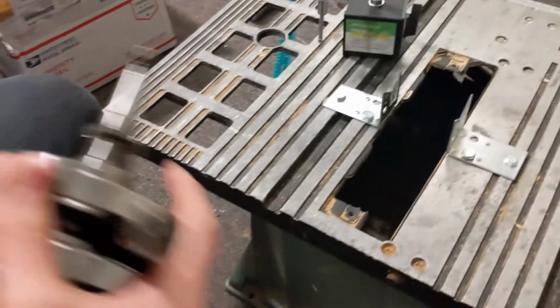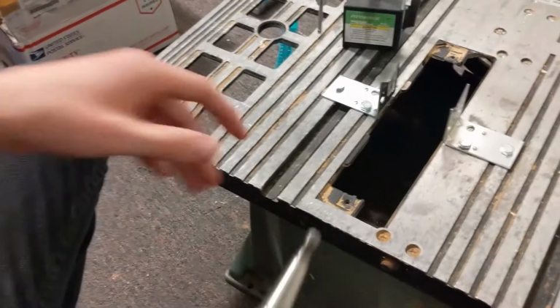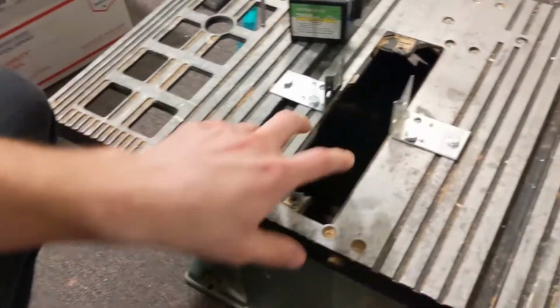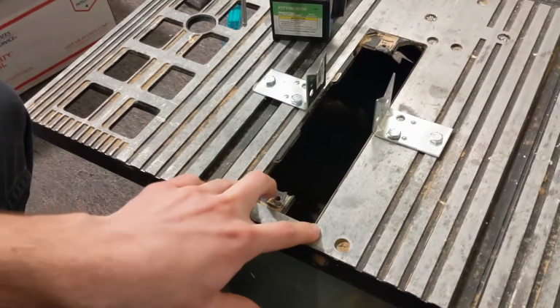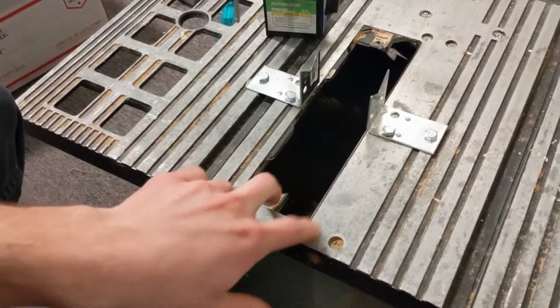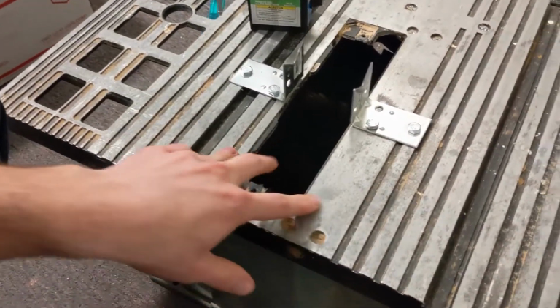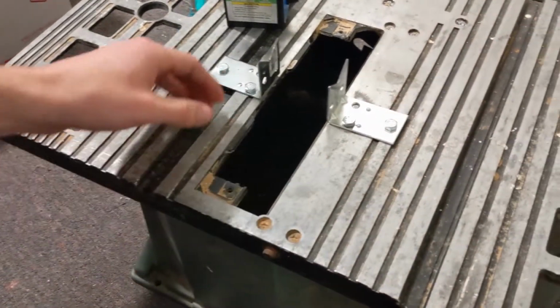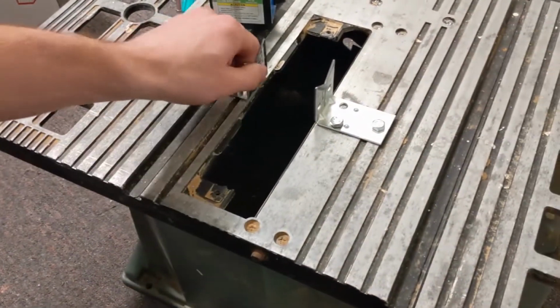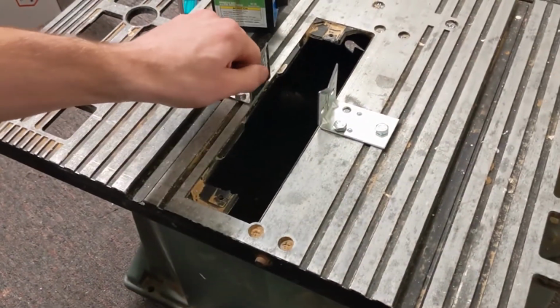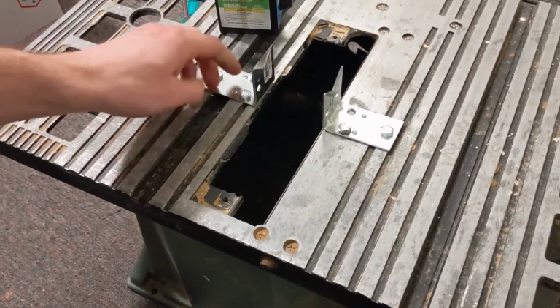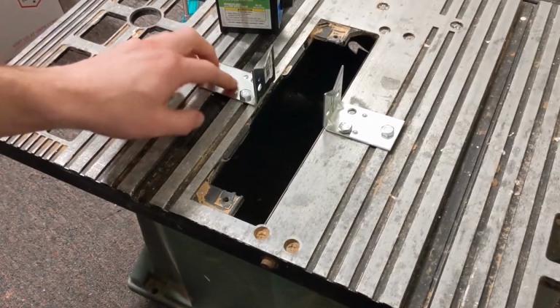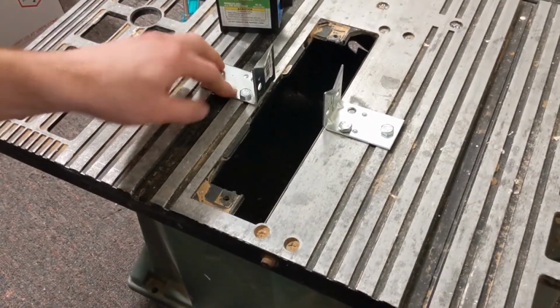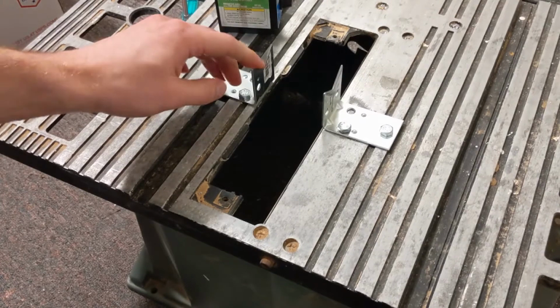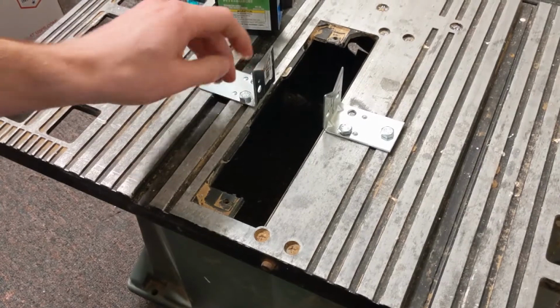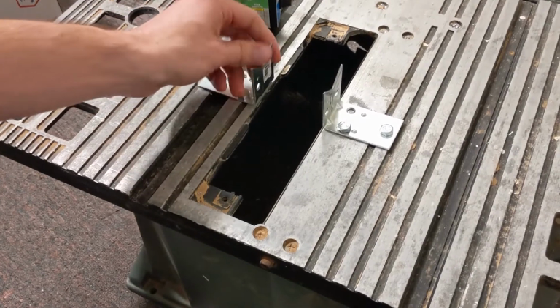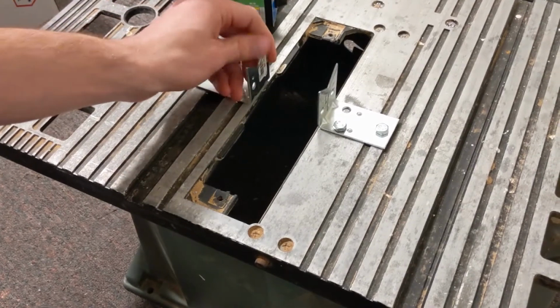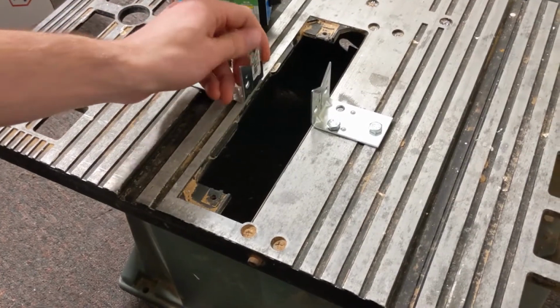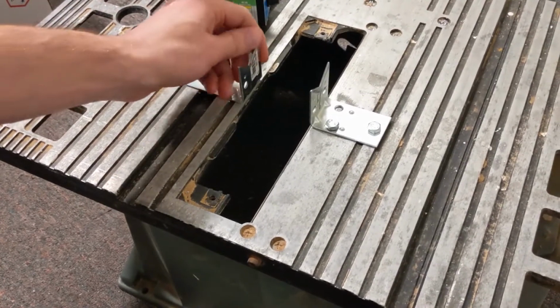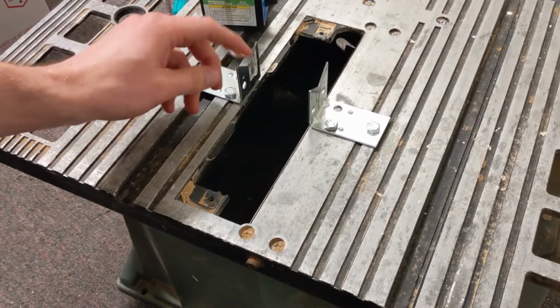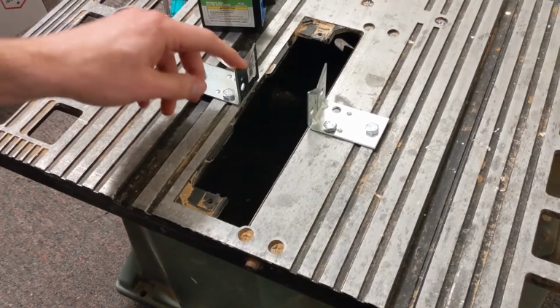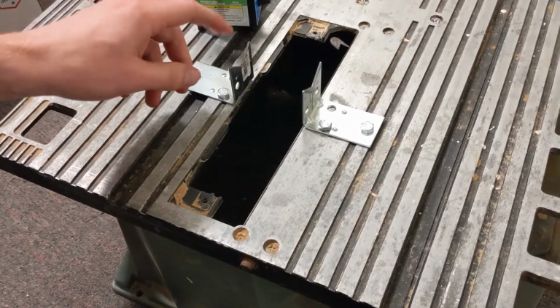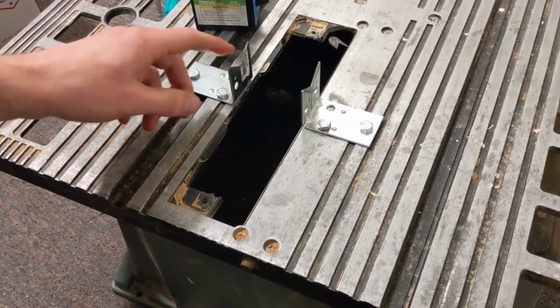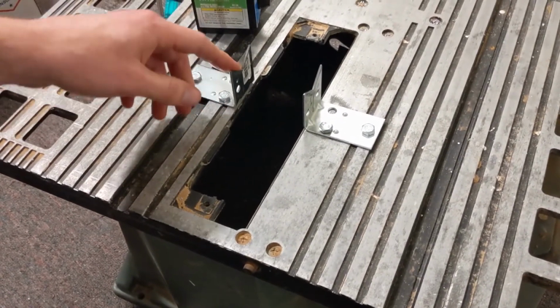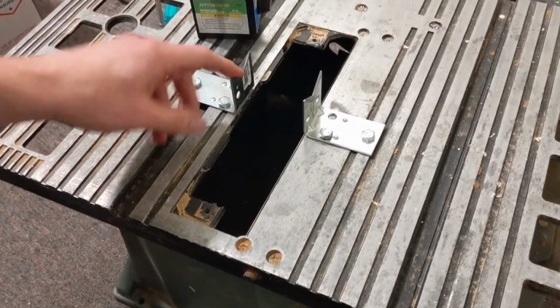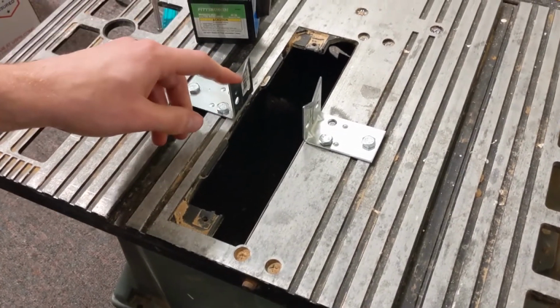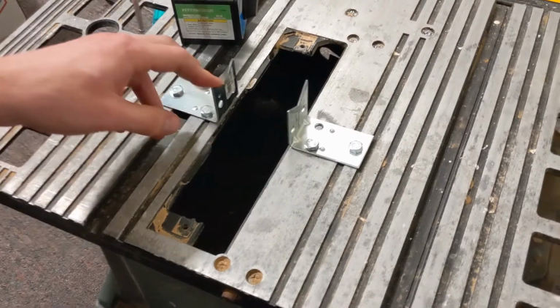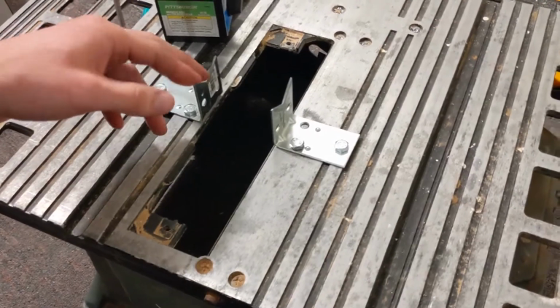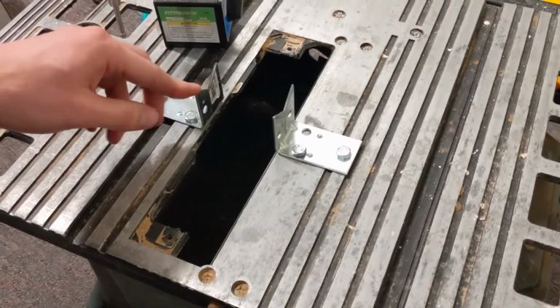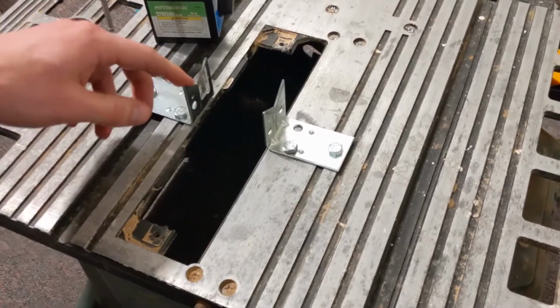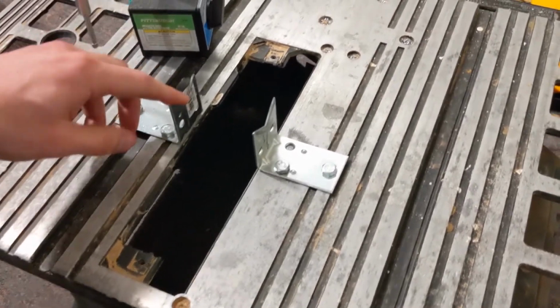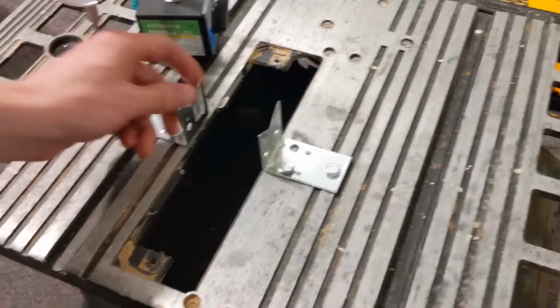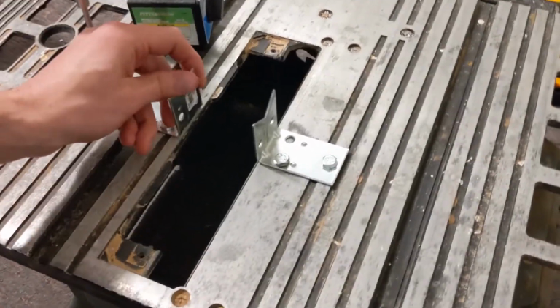We took this table saw table here, took two angle brackets and cut V's in them with an angle grinder. And then I sanded them with 80 grit, 120 grit, 220 grit, and then 400 grit to get them nice and smooth.